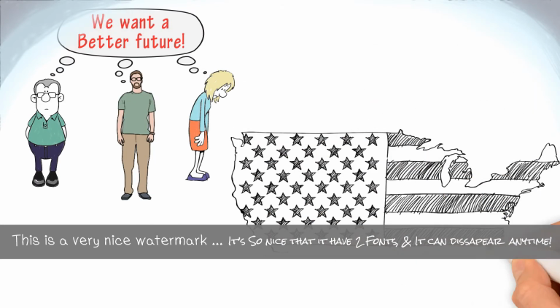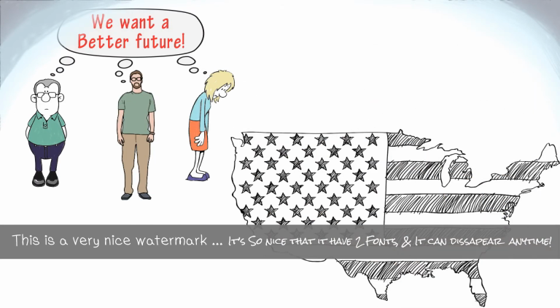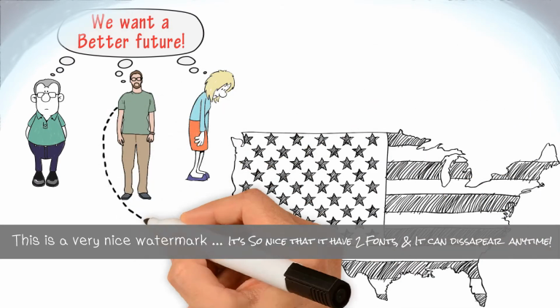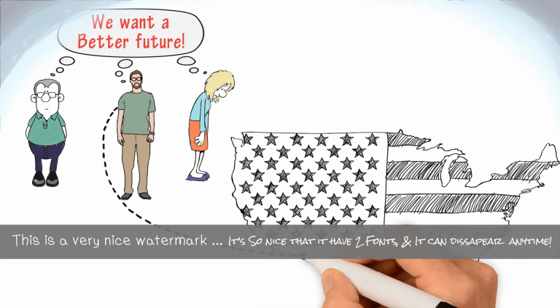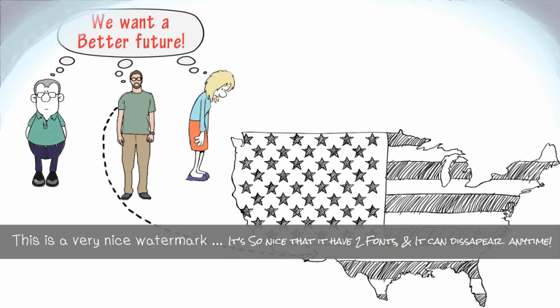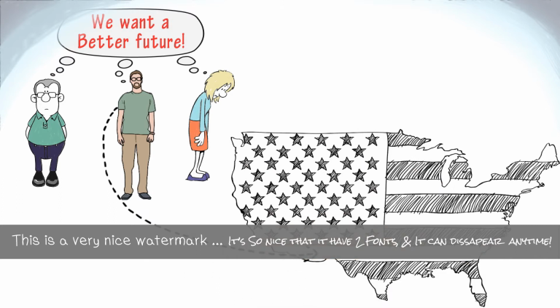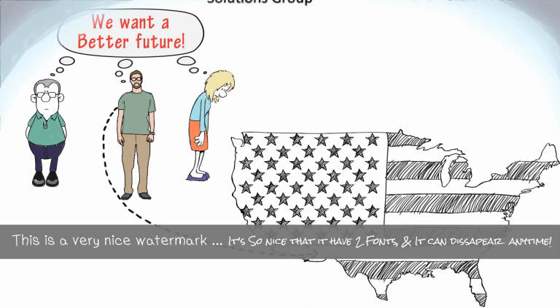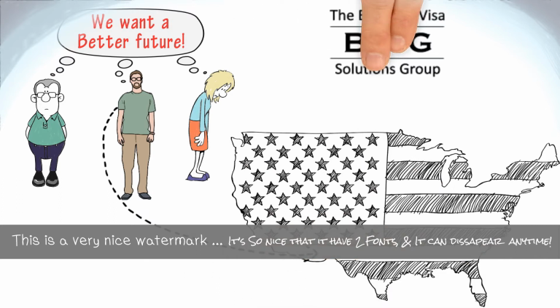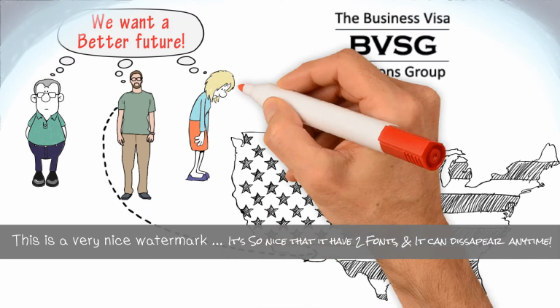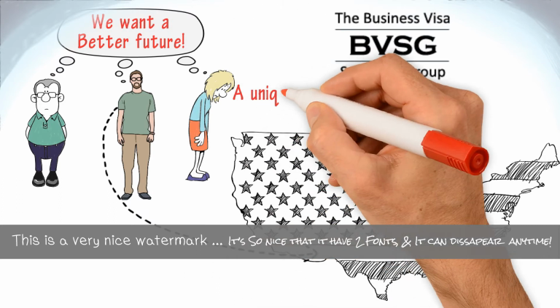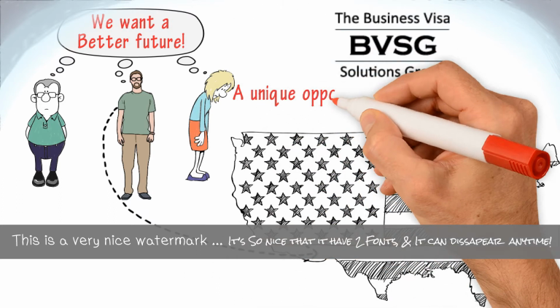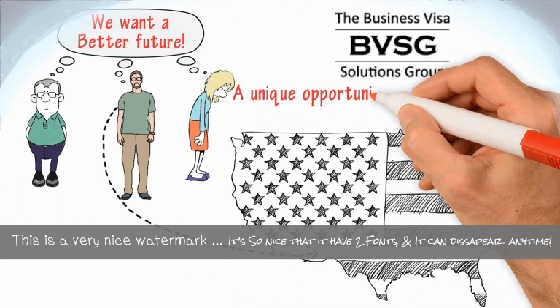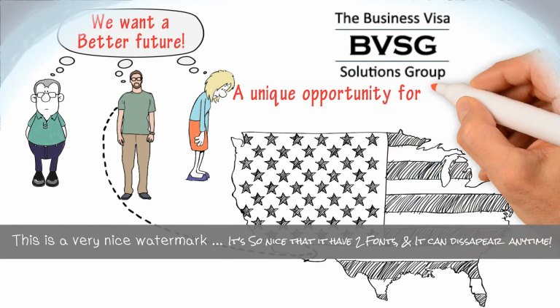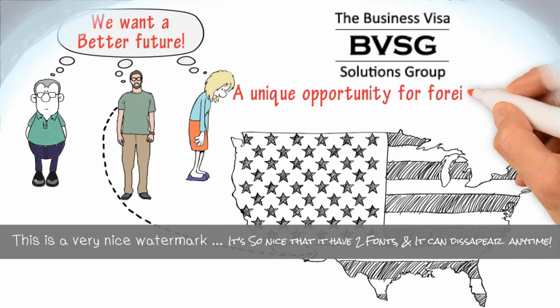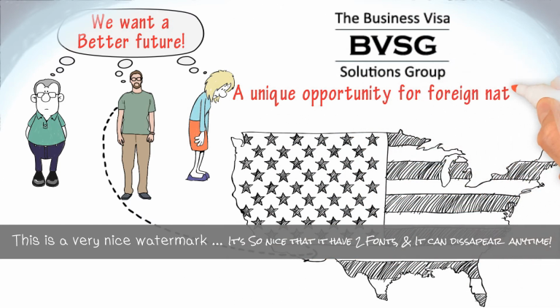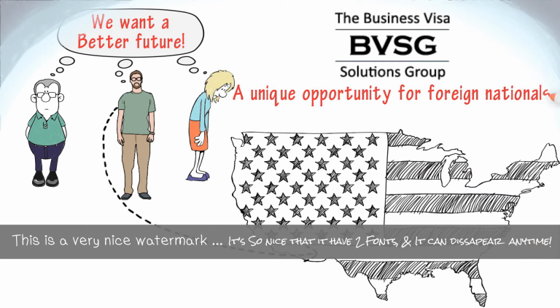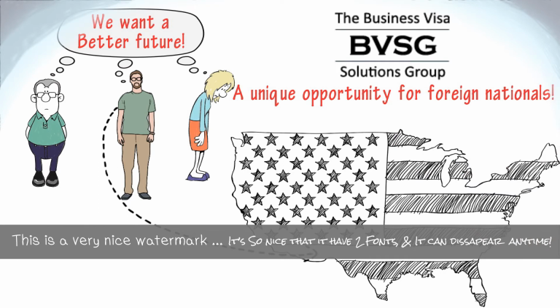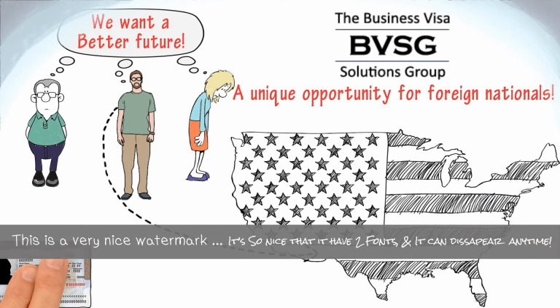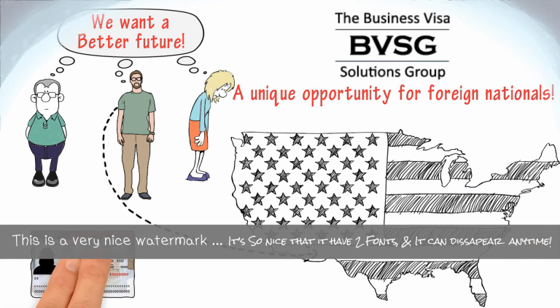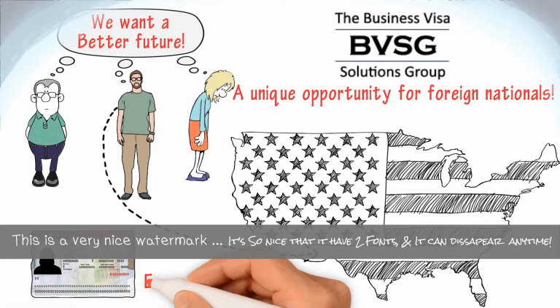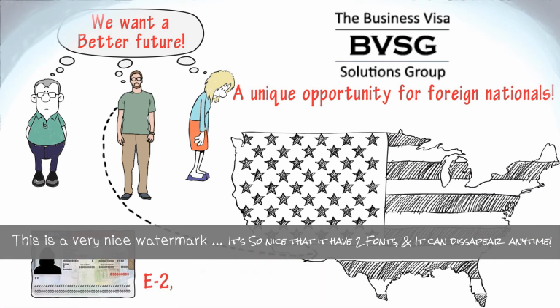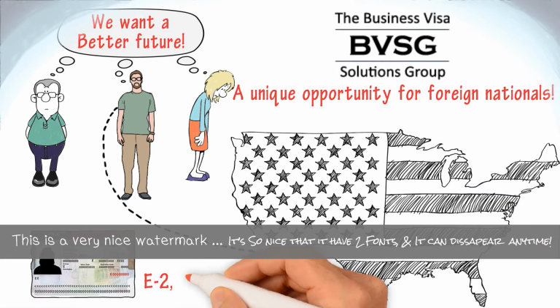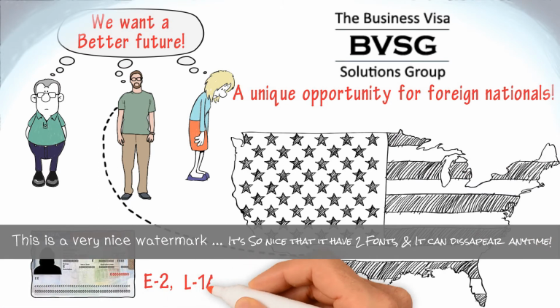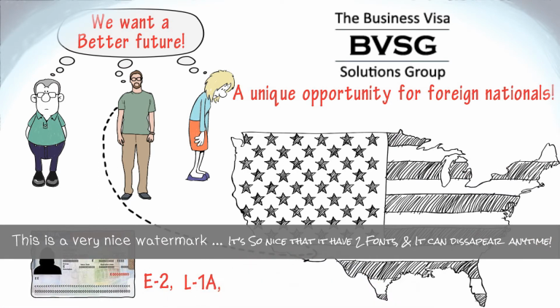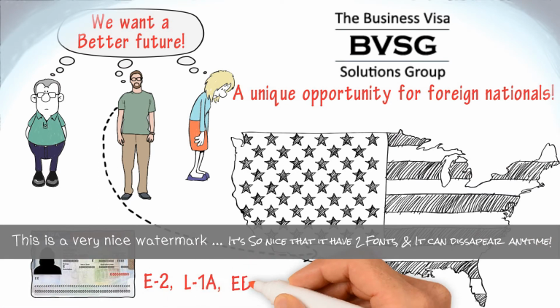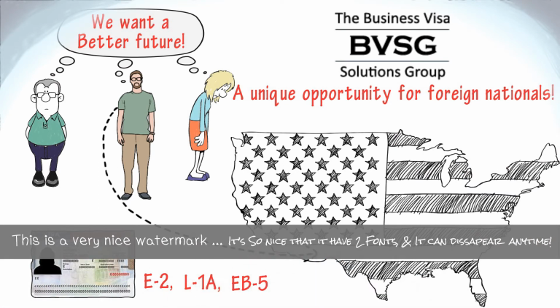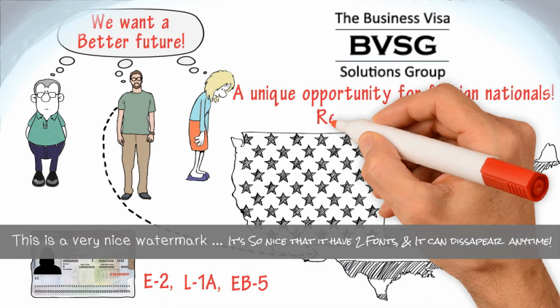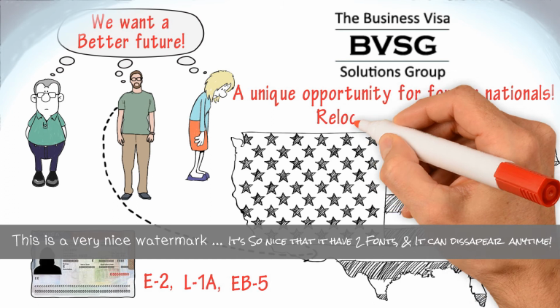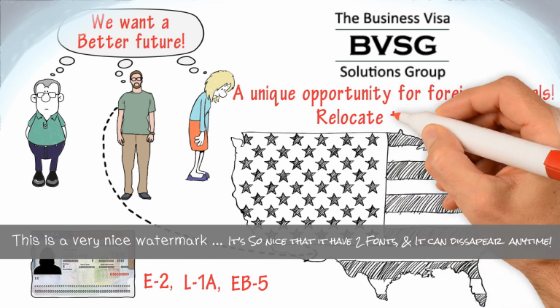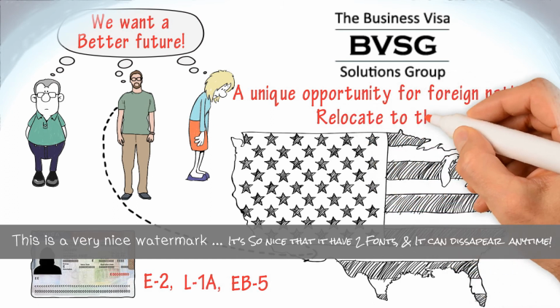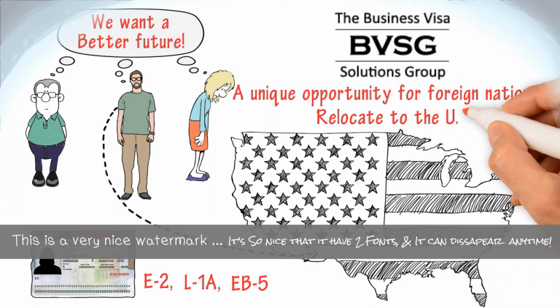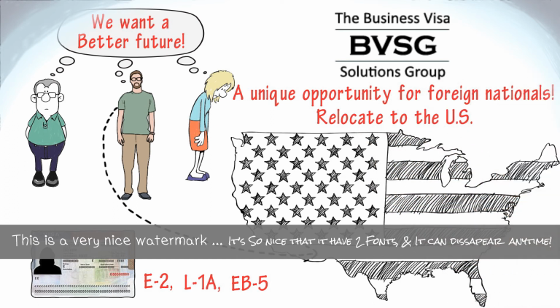One option is to relocate to the U.S. To meet this need, we've created a unique opportunity for foreign nationals who want to obtain an E-2, L-1A, or EB-5 visa in order to relocate to the U.S.